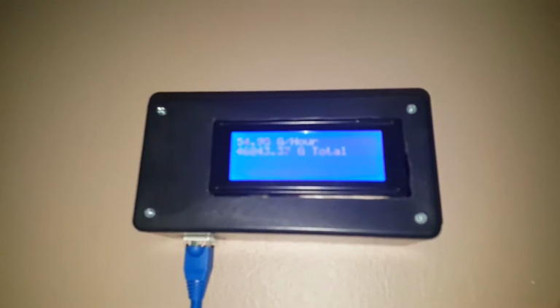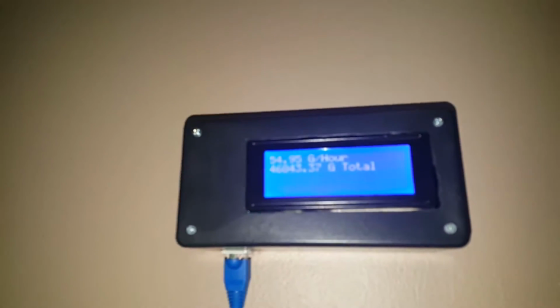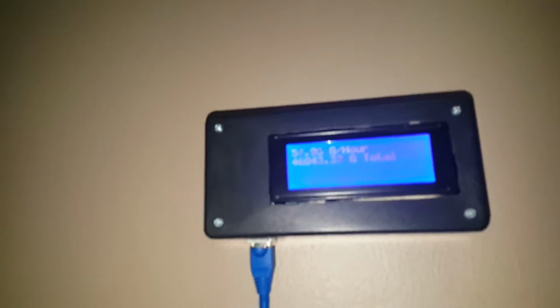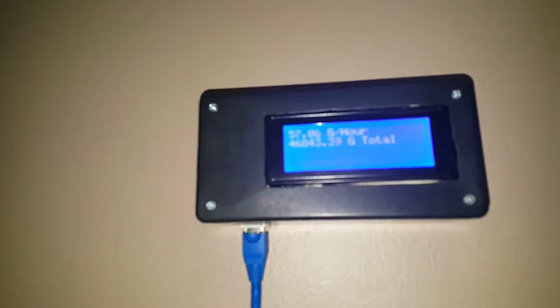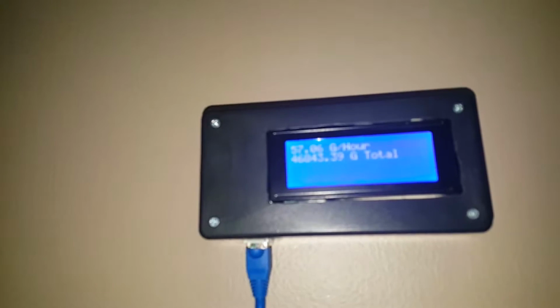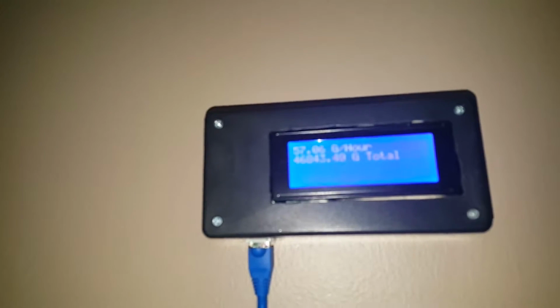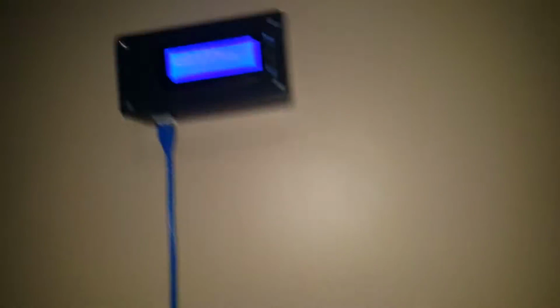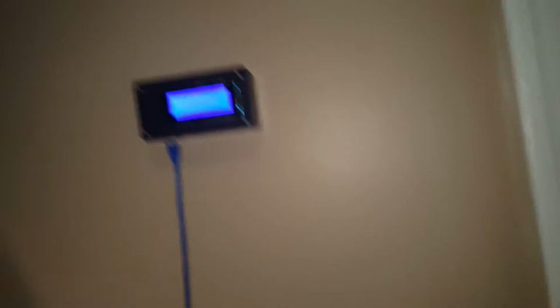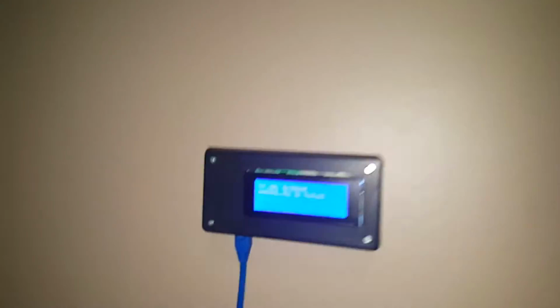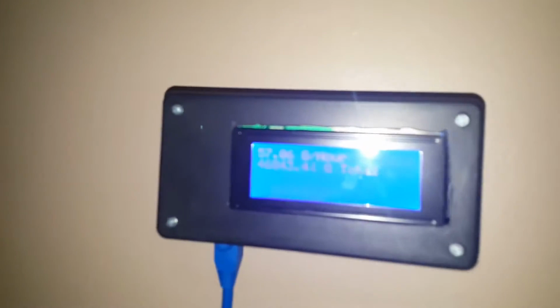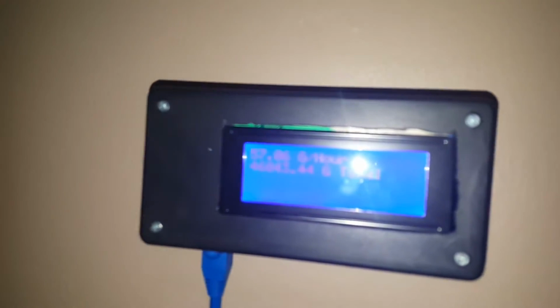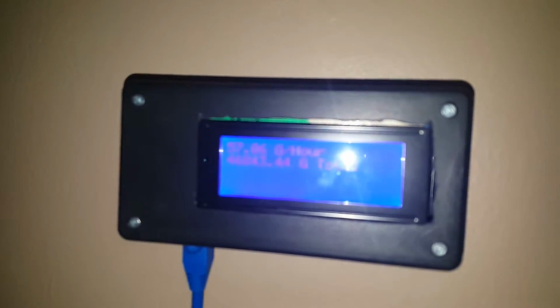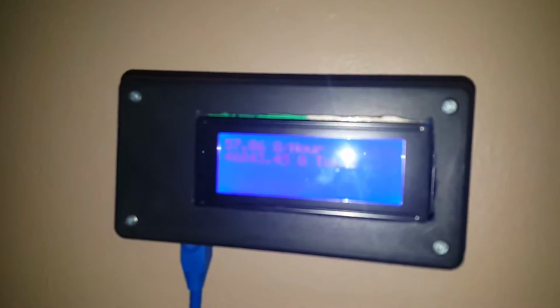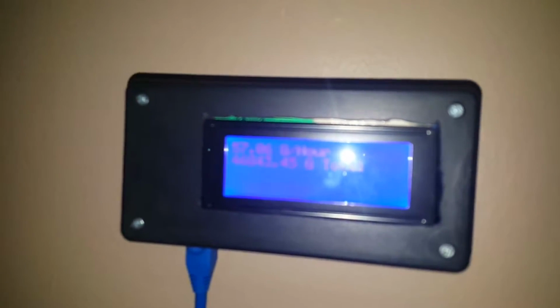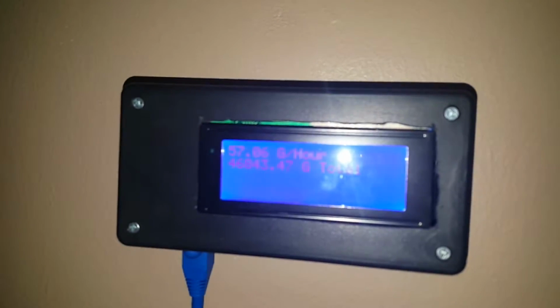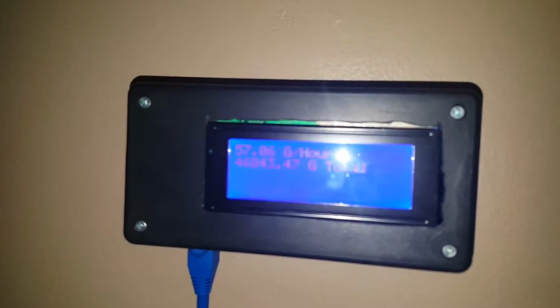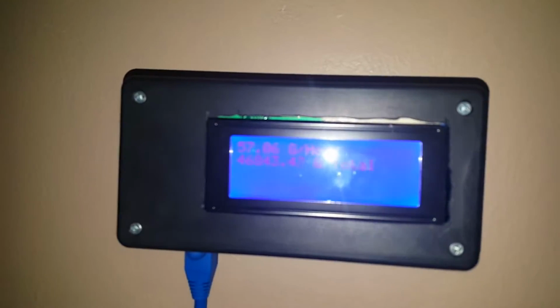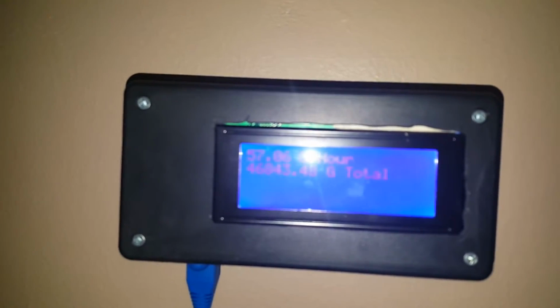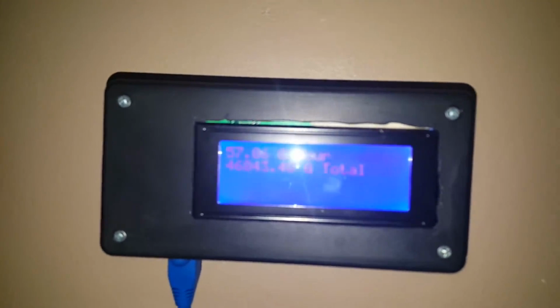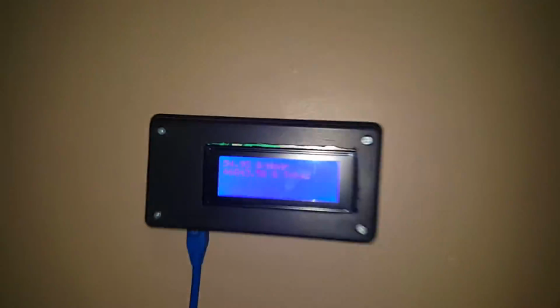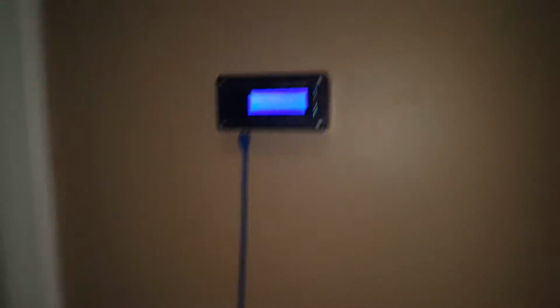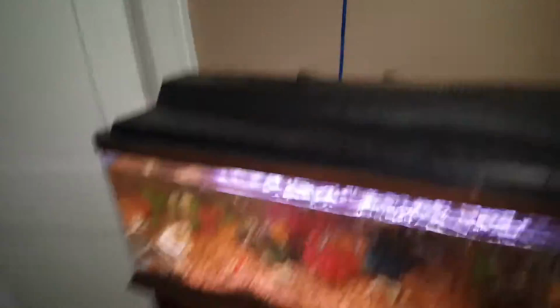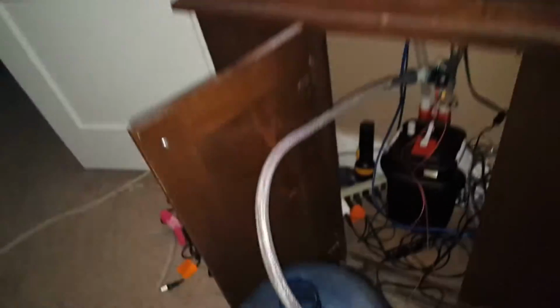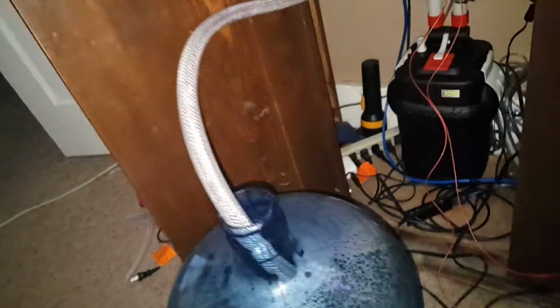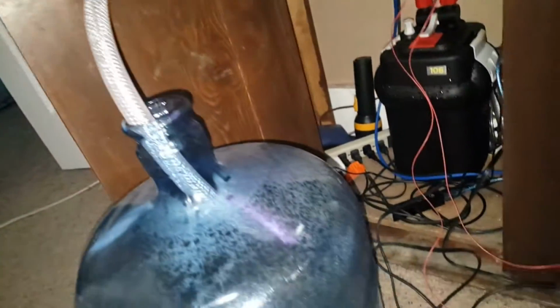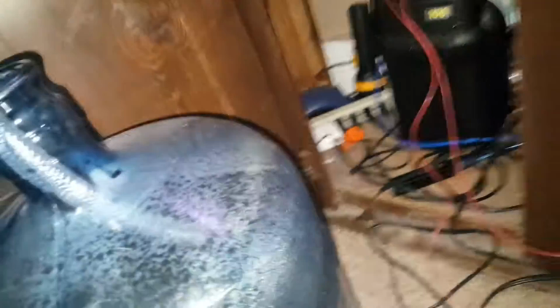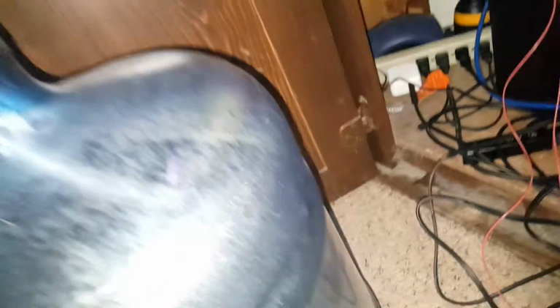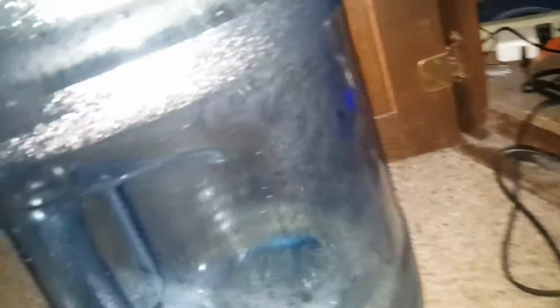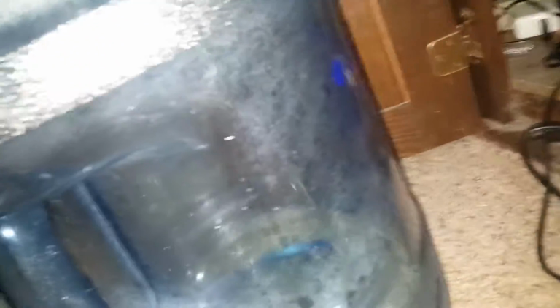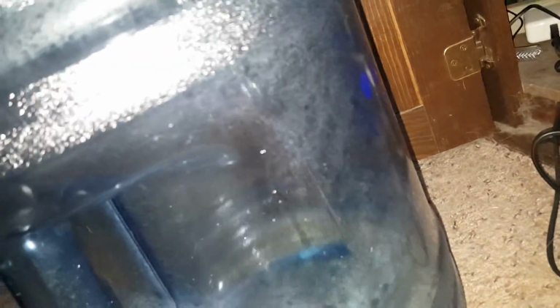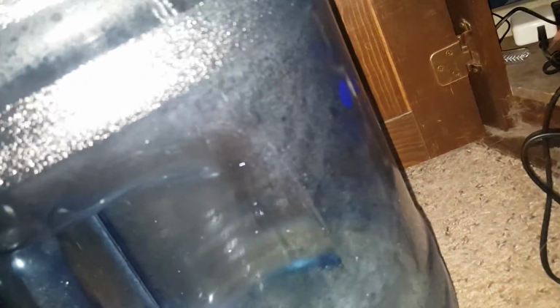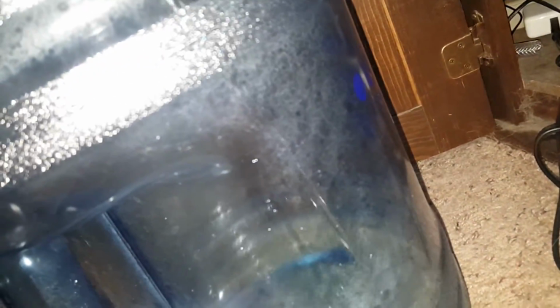Let me focus on that — it says 57, so it went down by 30 gallons an hour. I guess that's what 30 gallons an hour looks like.